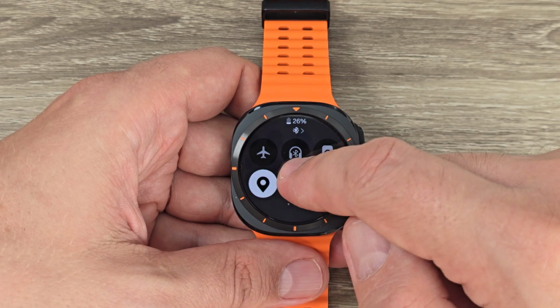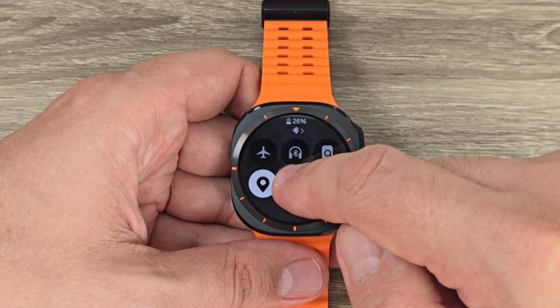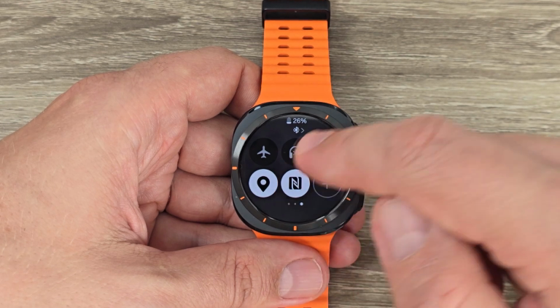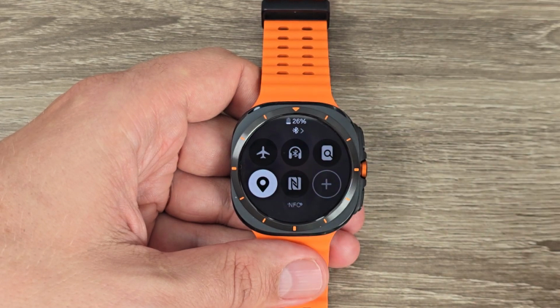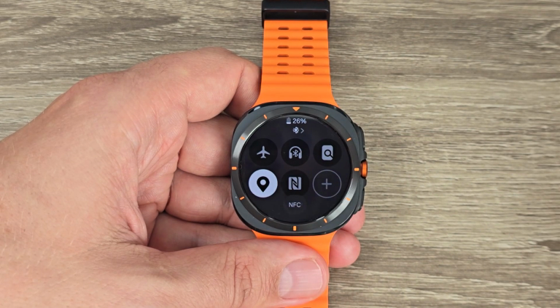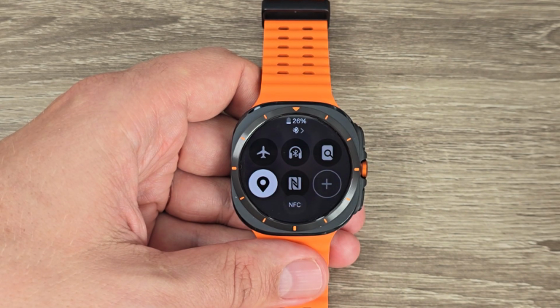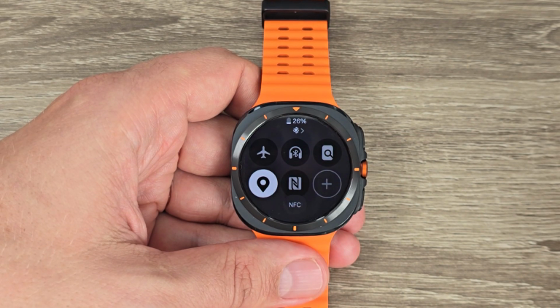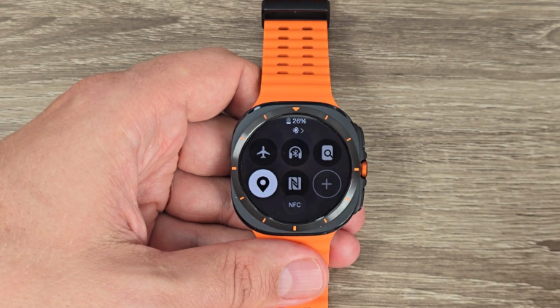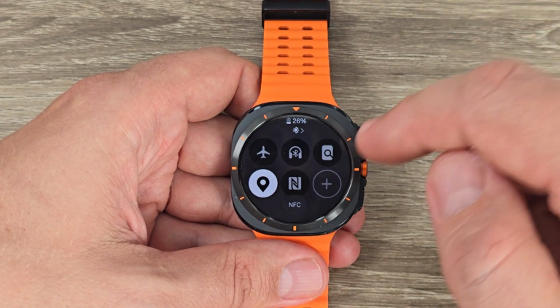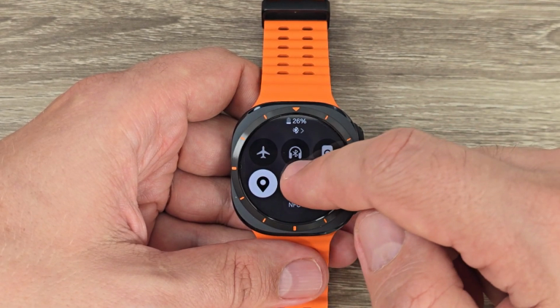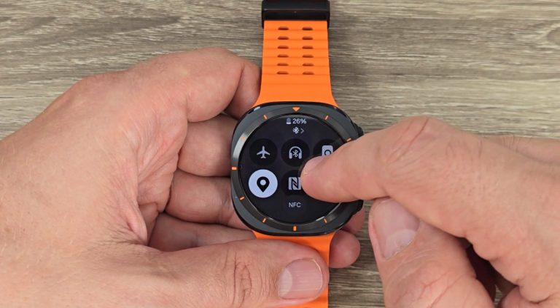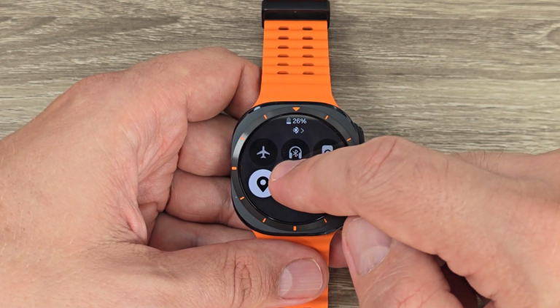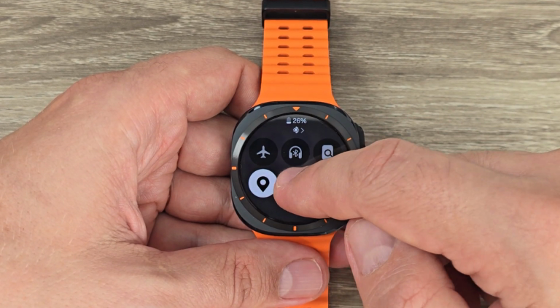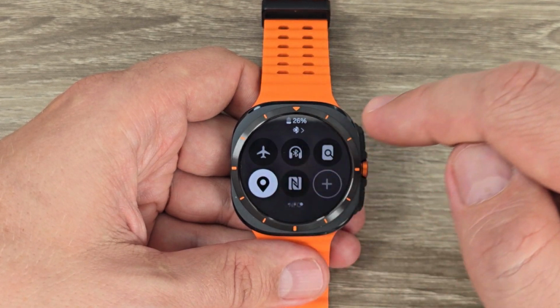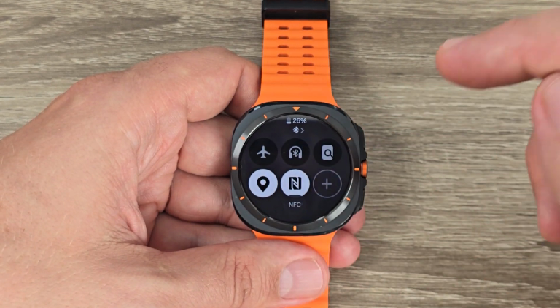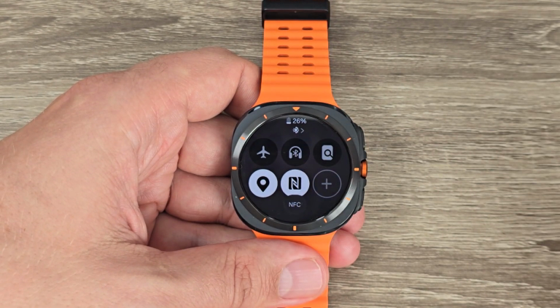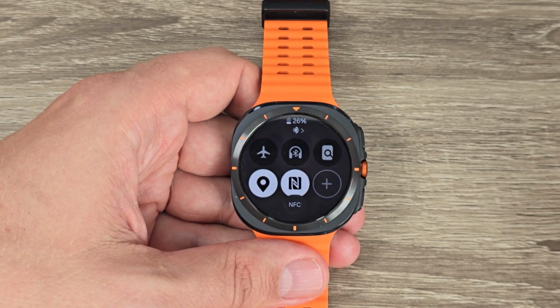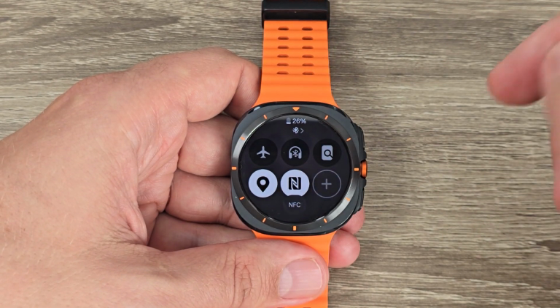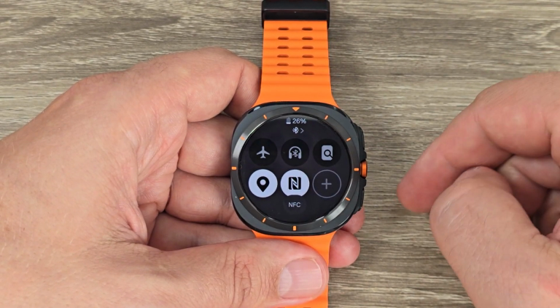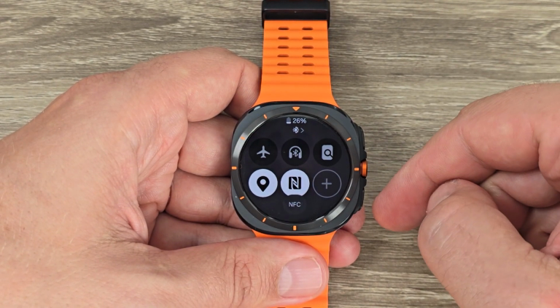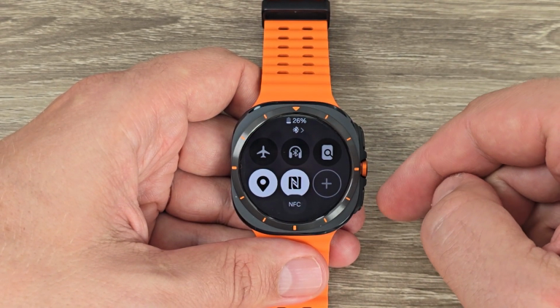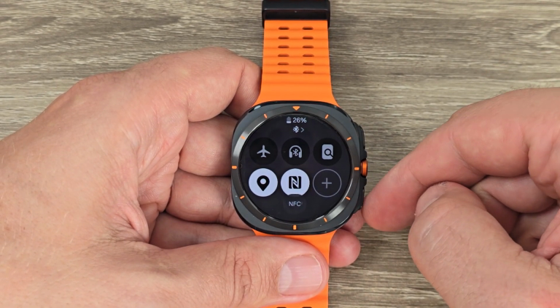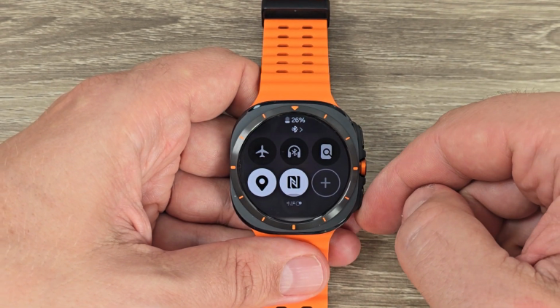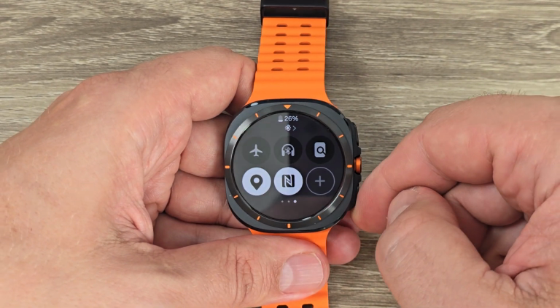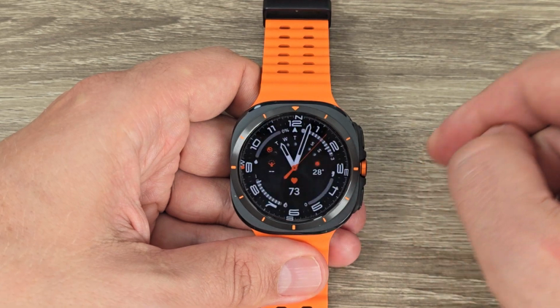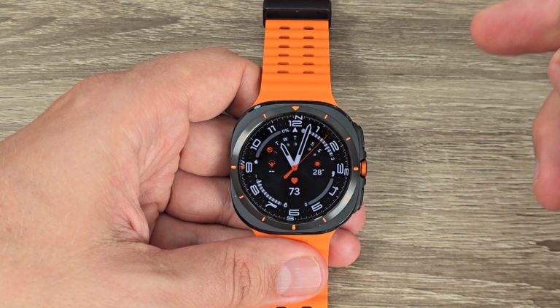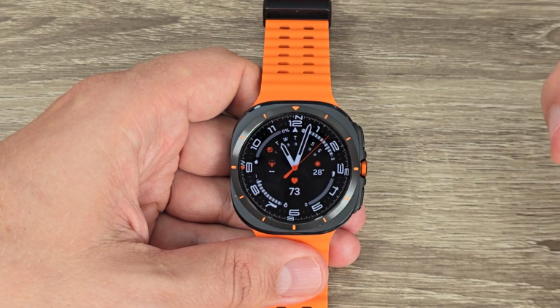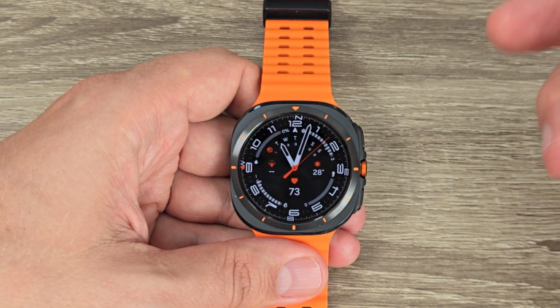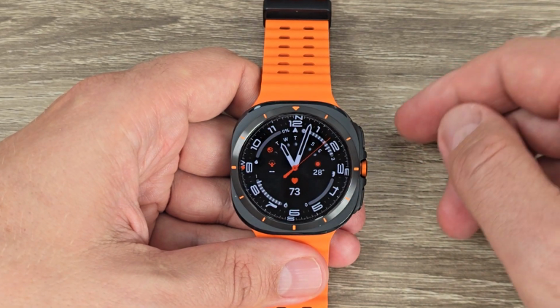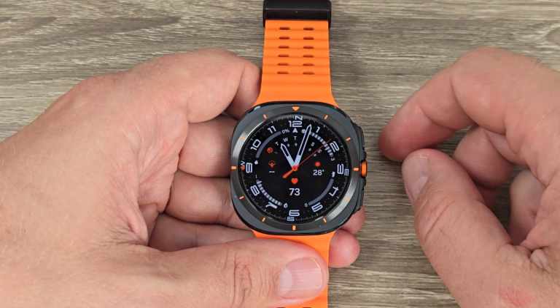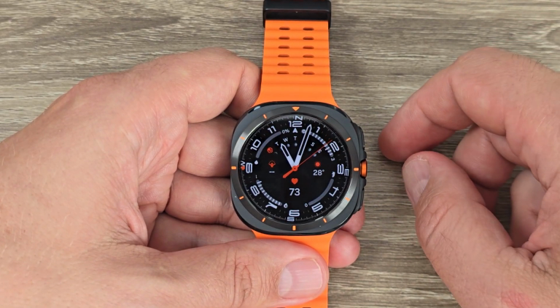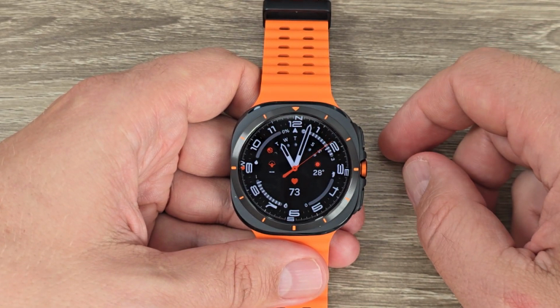Hi guys and welcome to the GSM ABC YouTube channel. In this video I will show you how to enable NFC on the Samsung Galaxy Watch 7 Ultra.